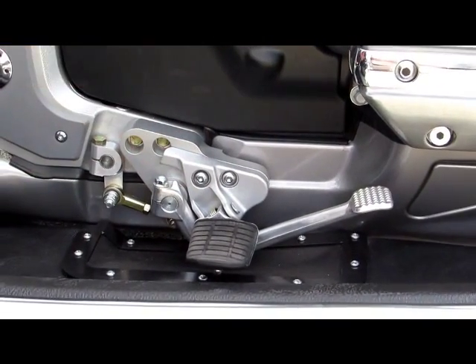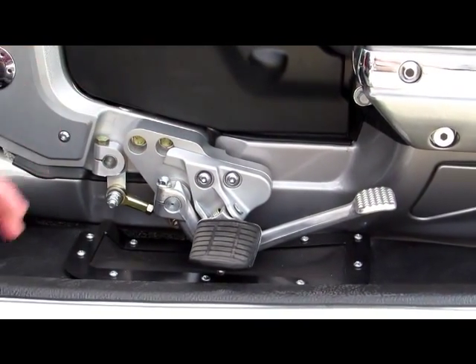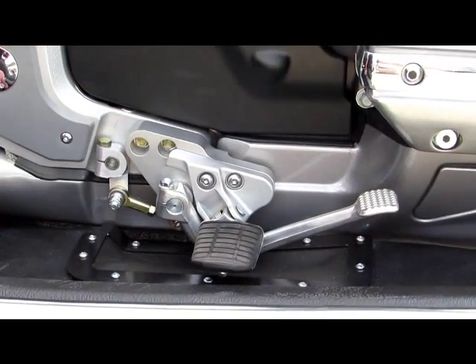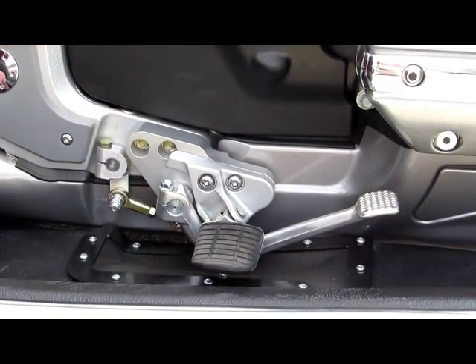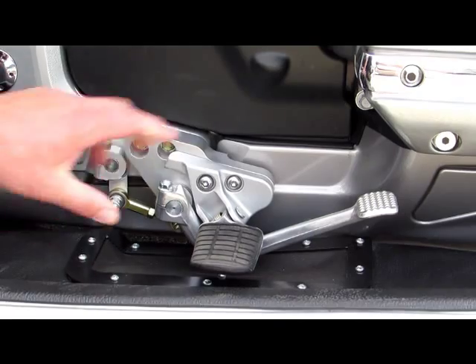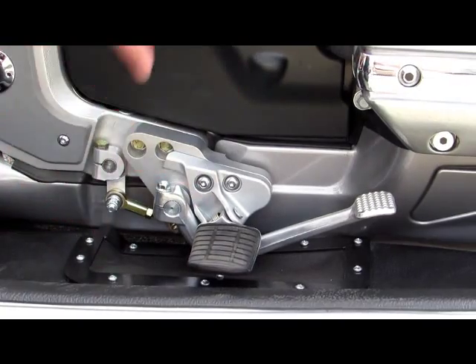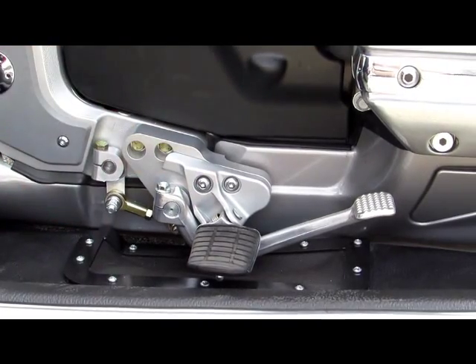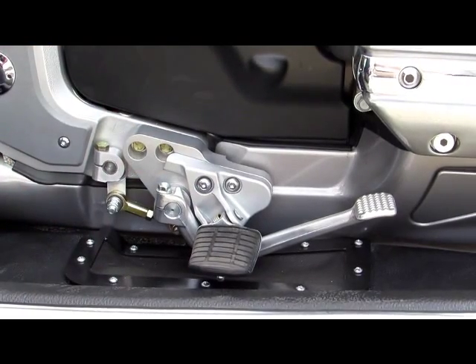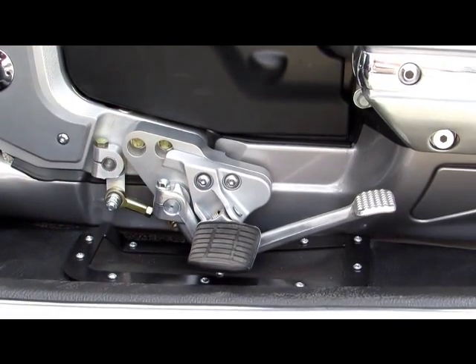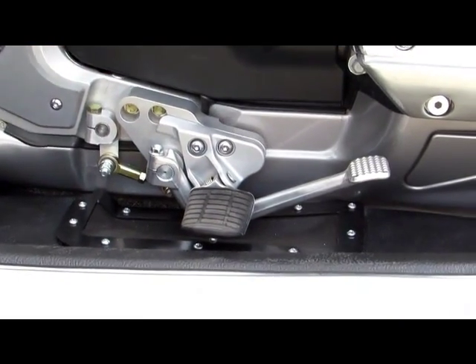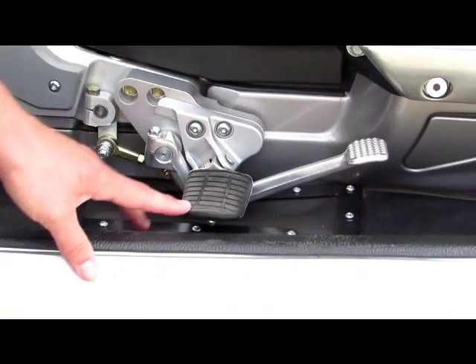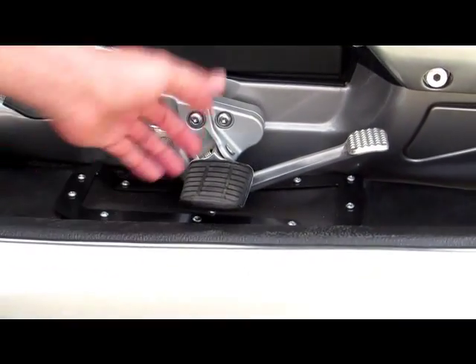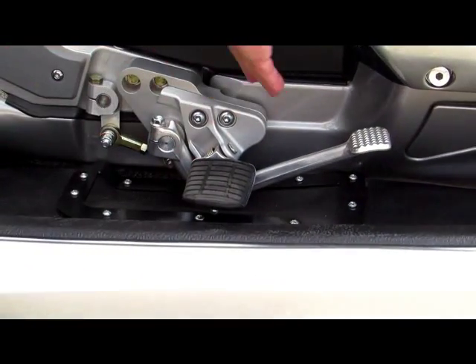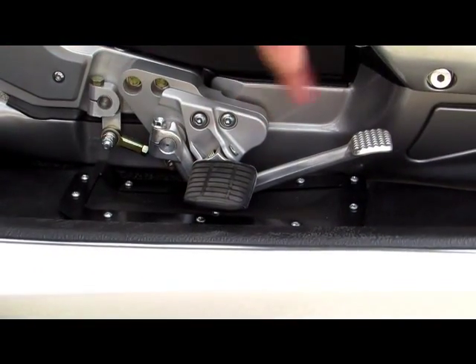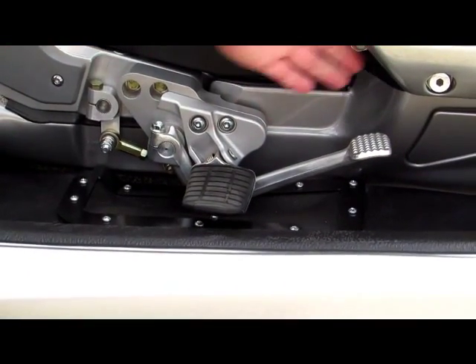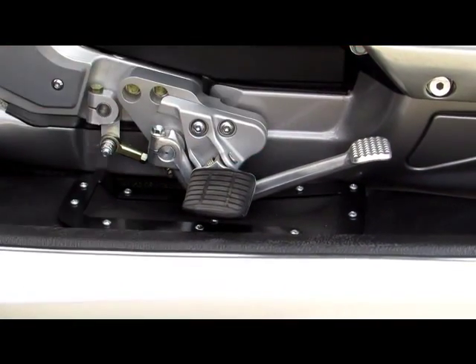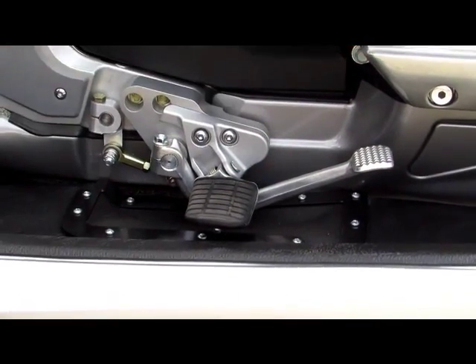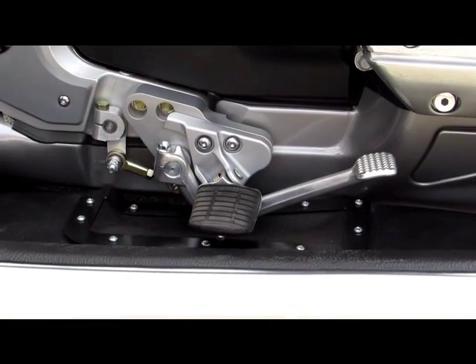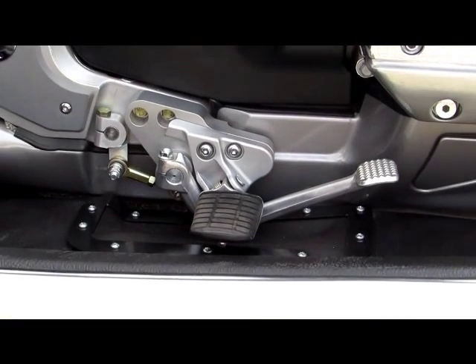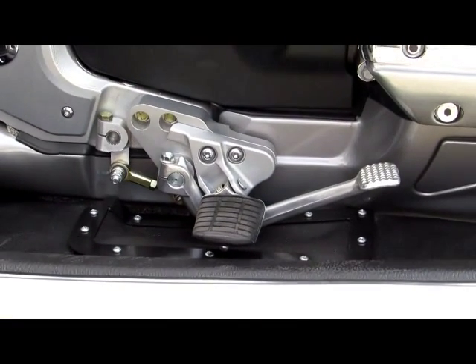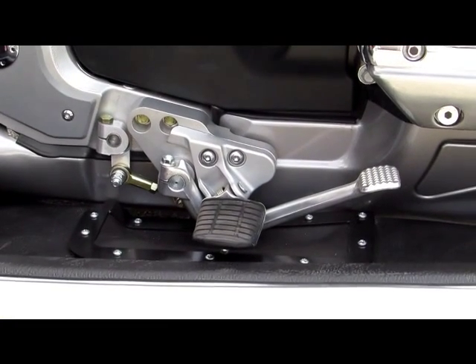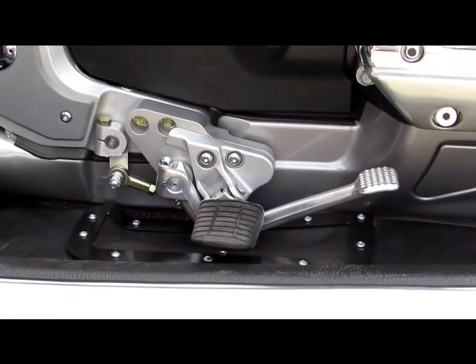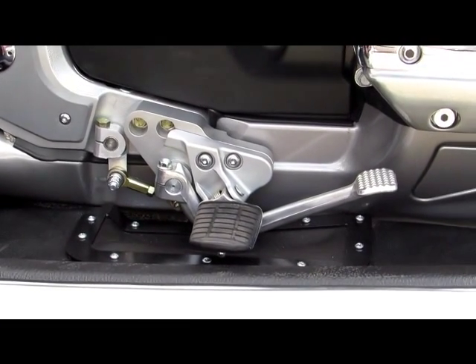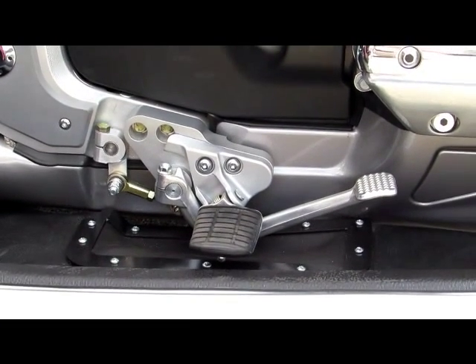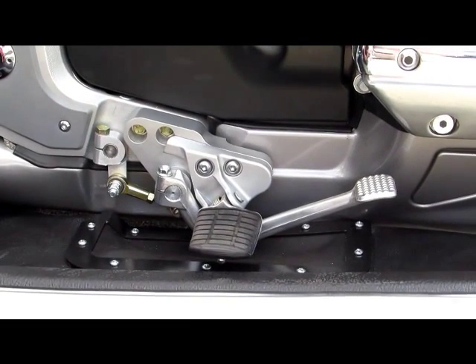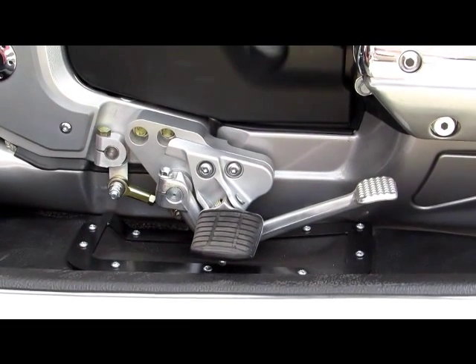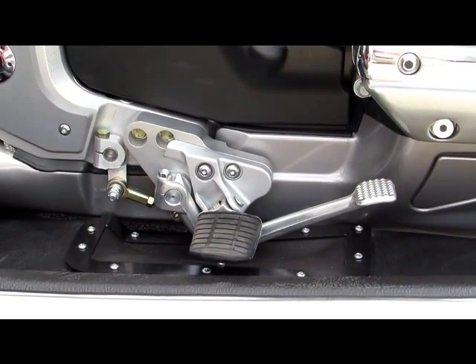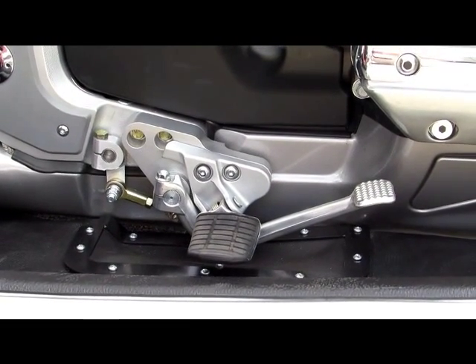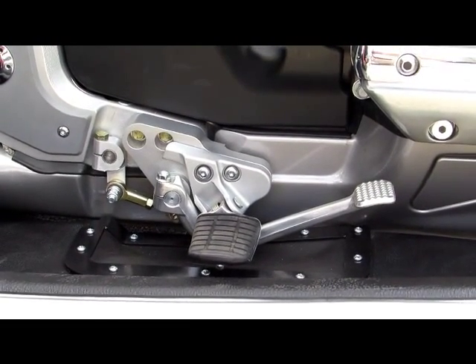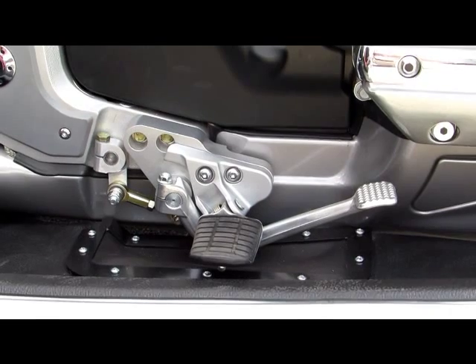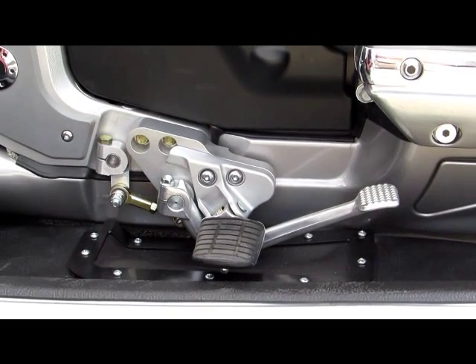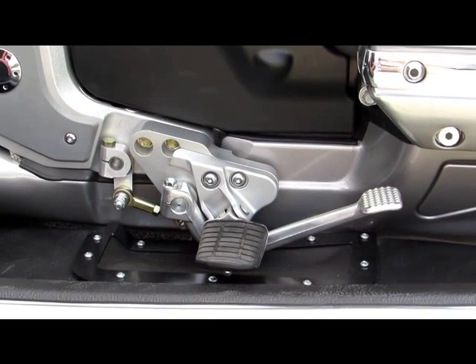The obvious purpose for this is to be easier on your knee angle. As everybody knows with the Goldwings, with the opposed engine cylinders right there, it's a little crowded for the longer-legged riders or somebody that has a stiff knee. This really makes it a lot more comfortable on those long rides.